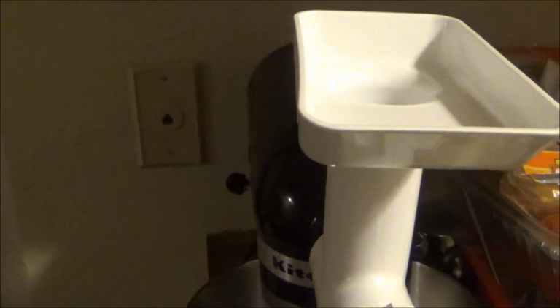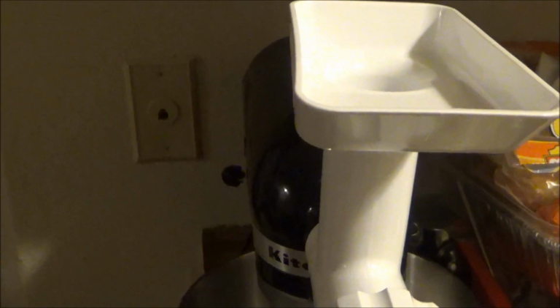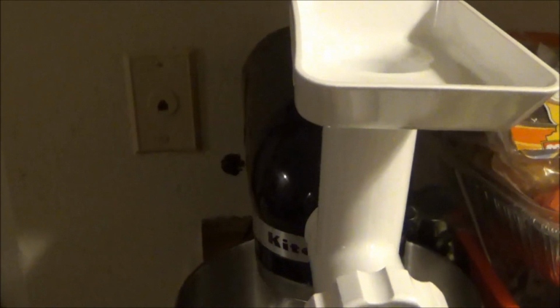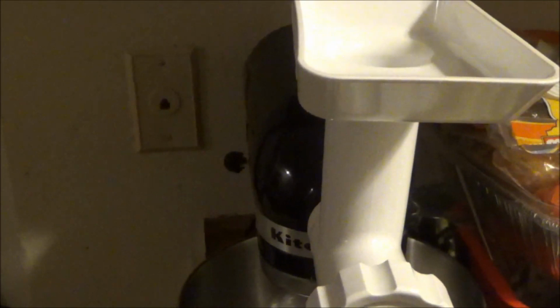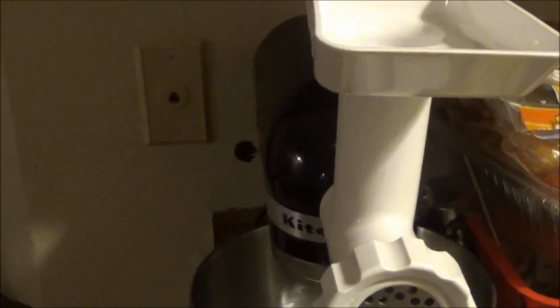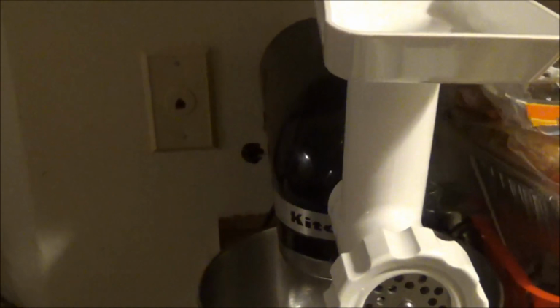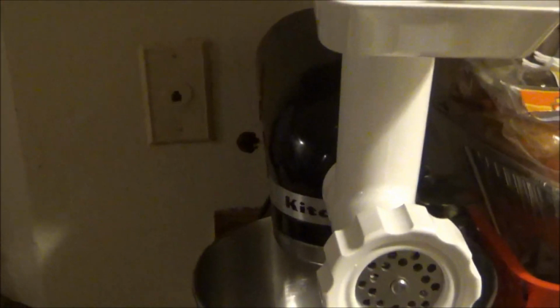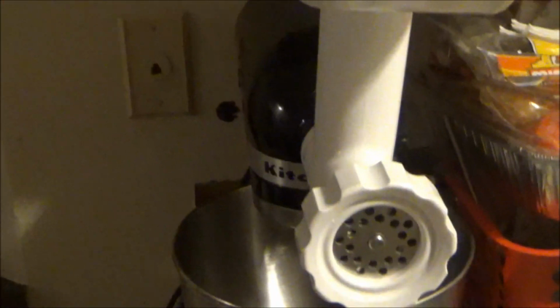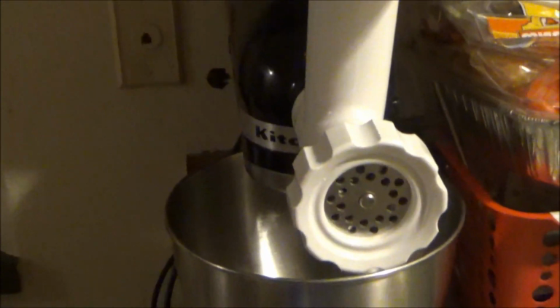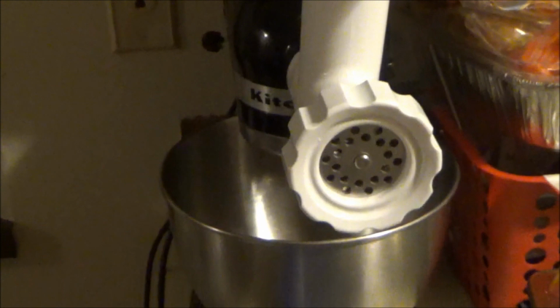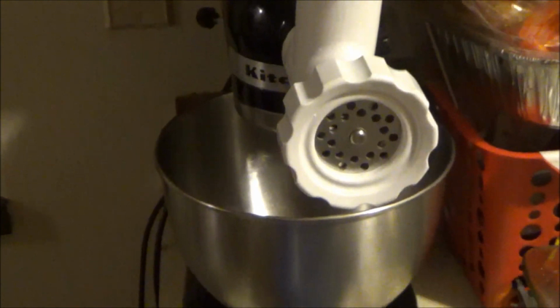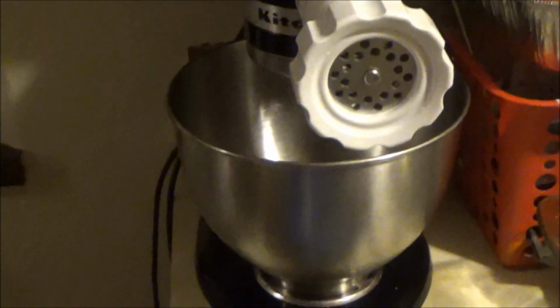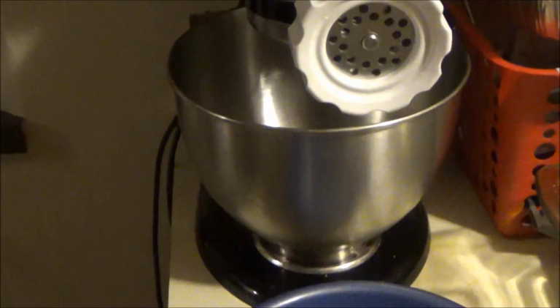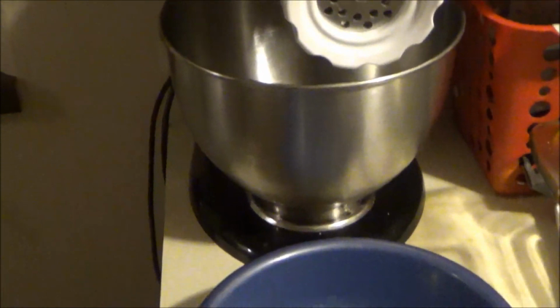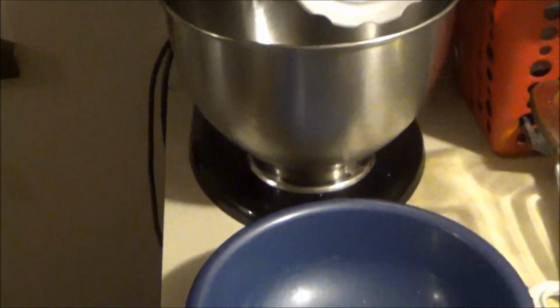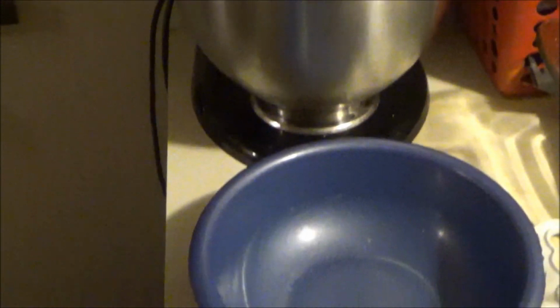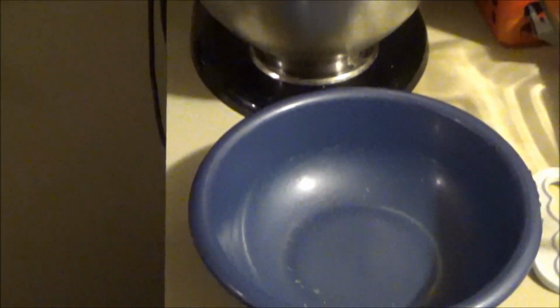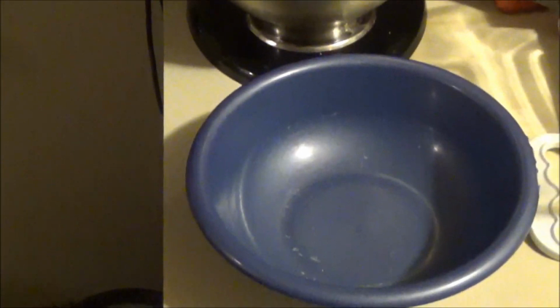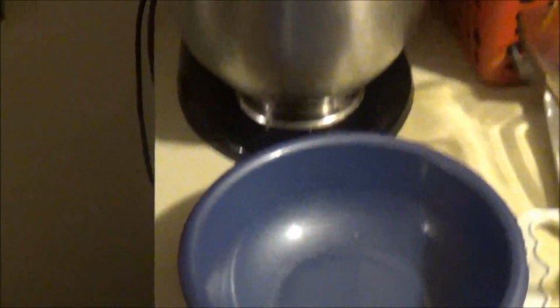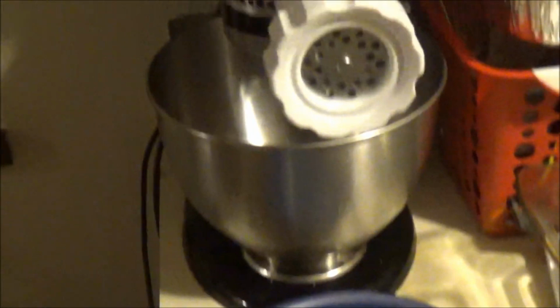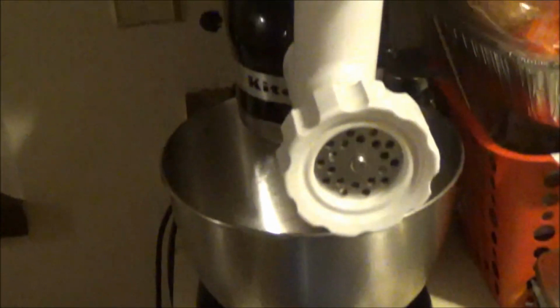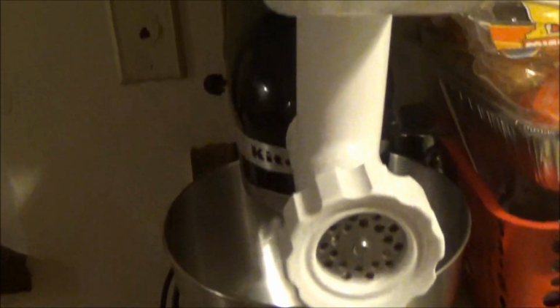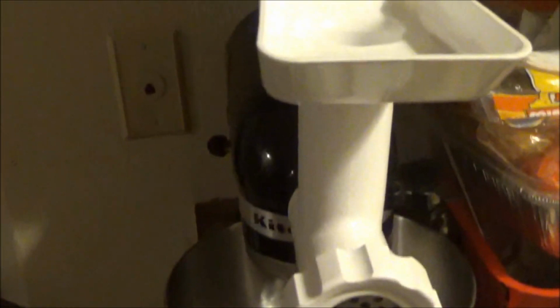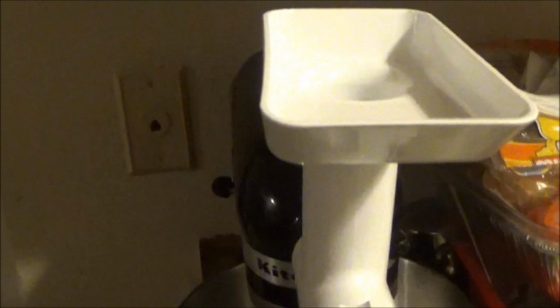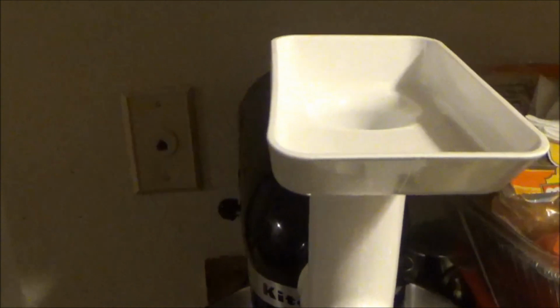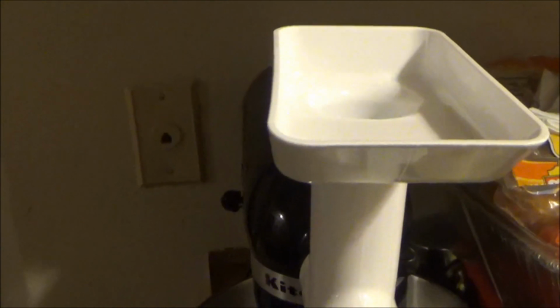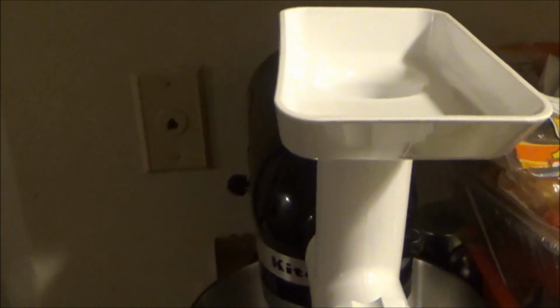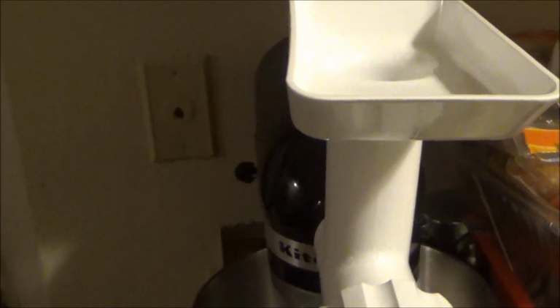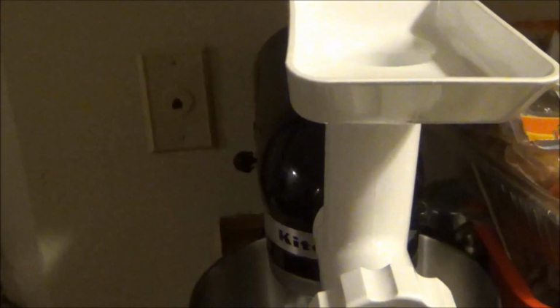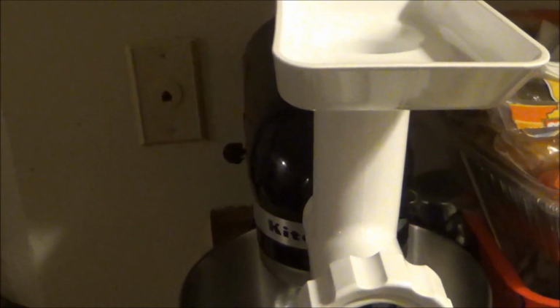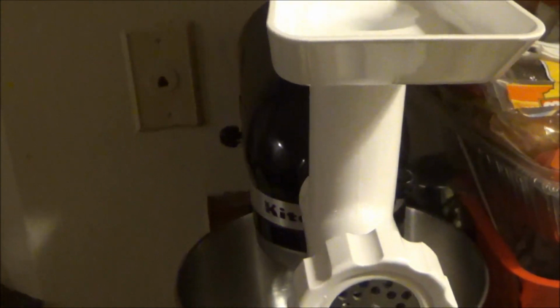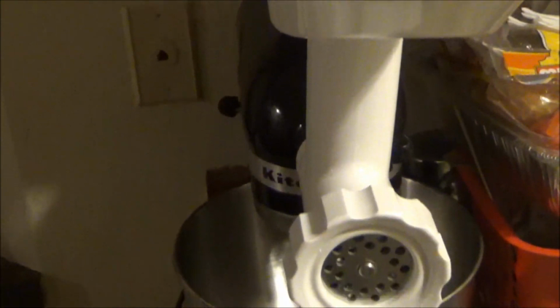Alright, I'm about to use my KitchenAid mixer to make my homemade breakfast sausages. It's my first time using it, so I'll let you see and let you know how it goes.